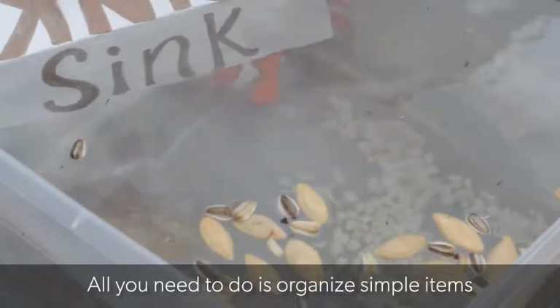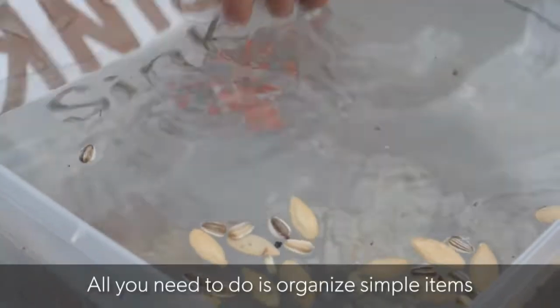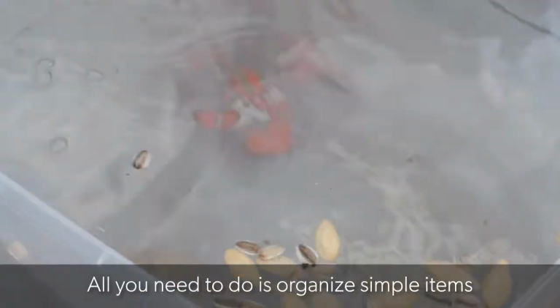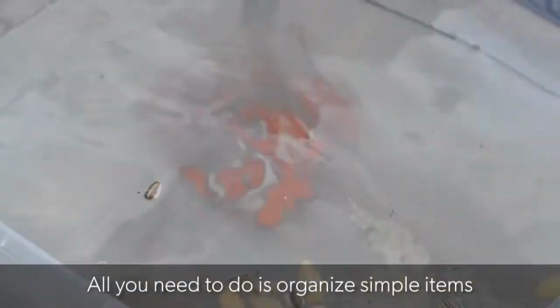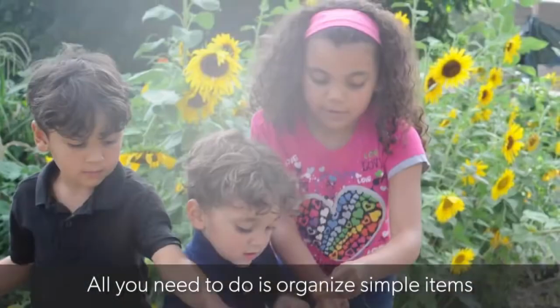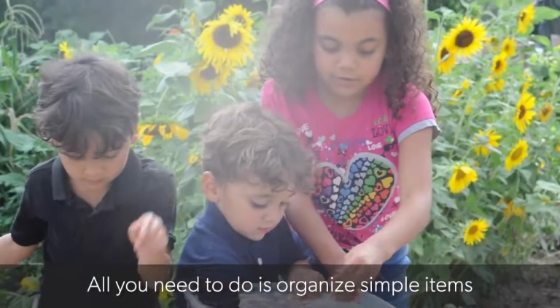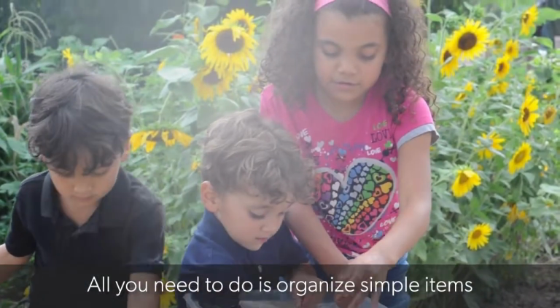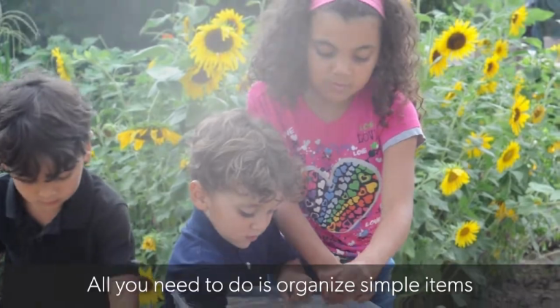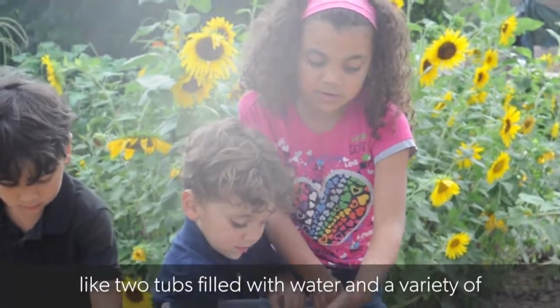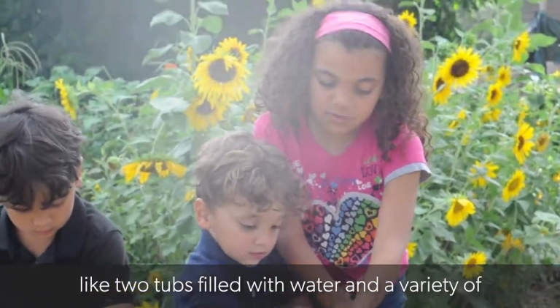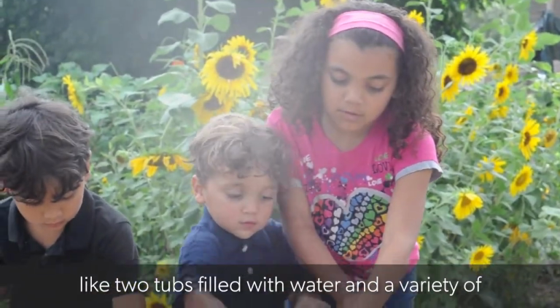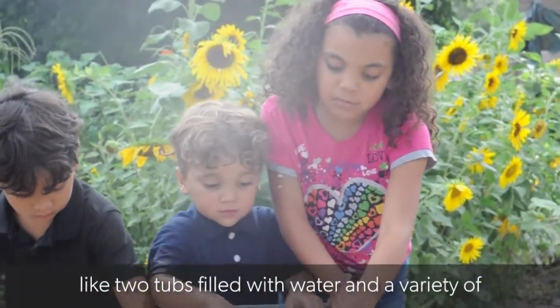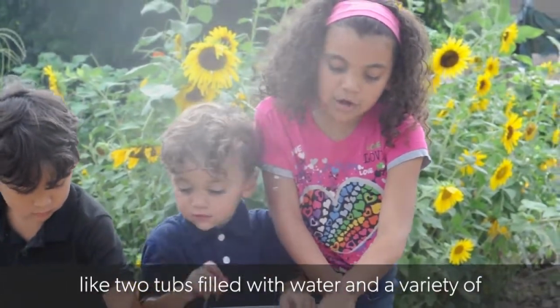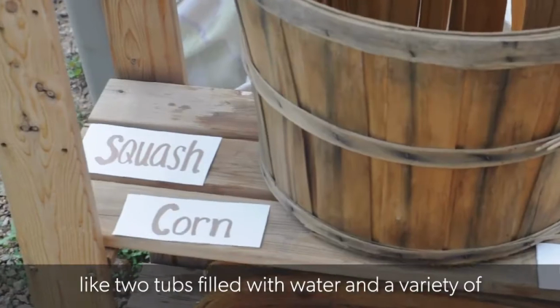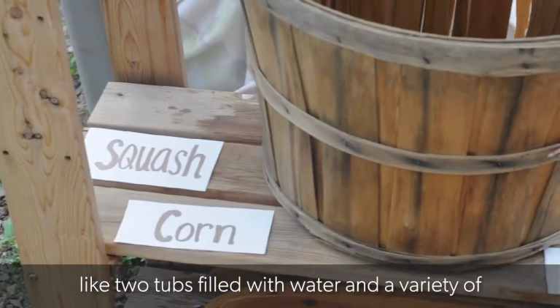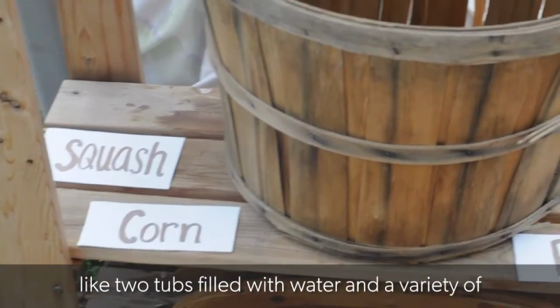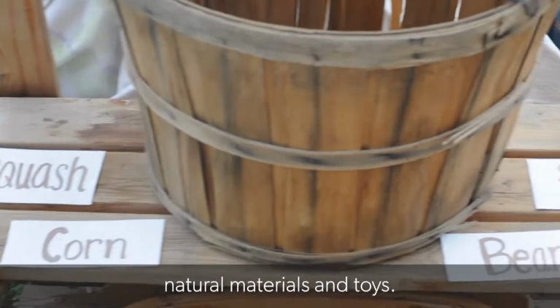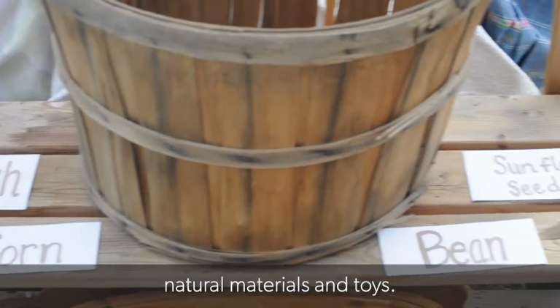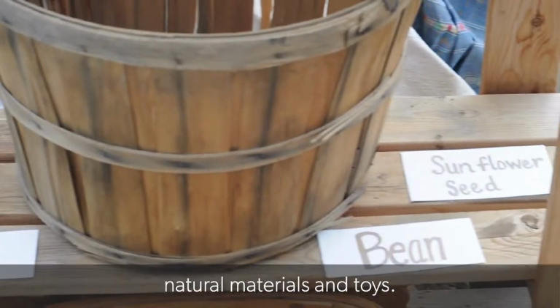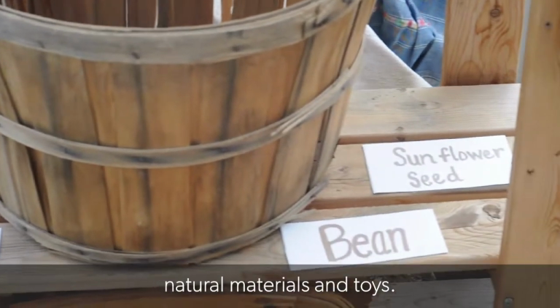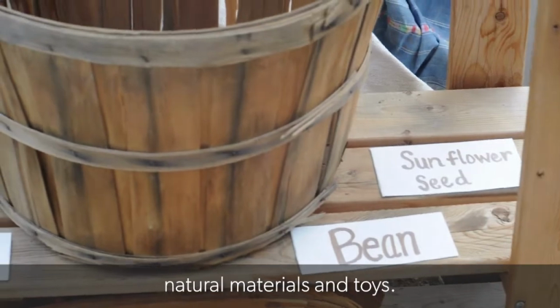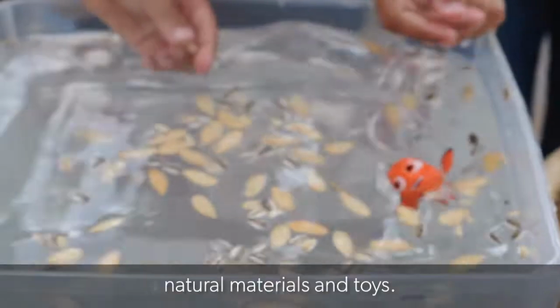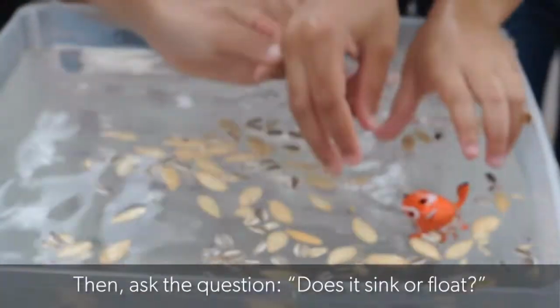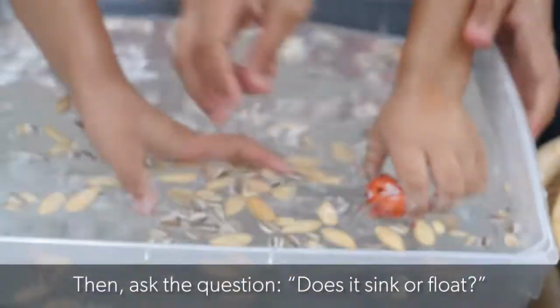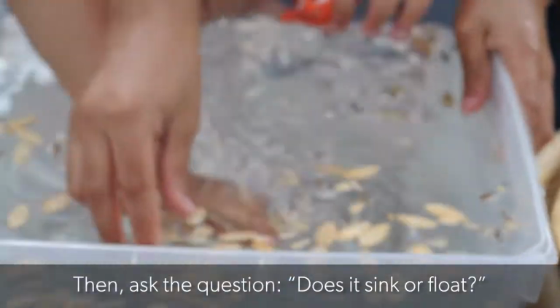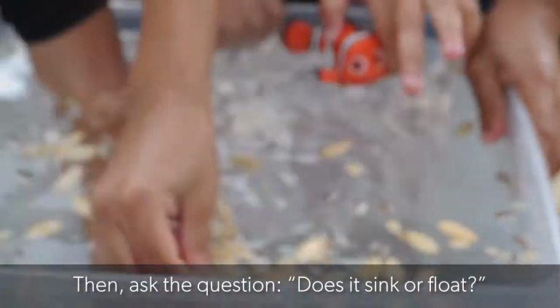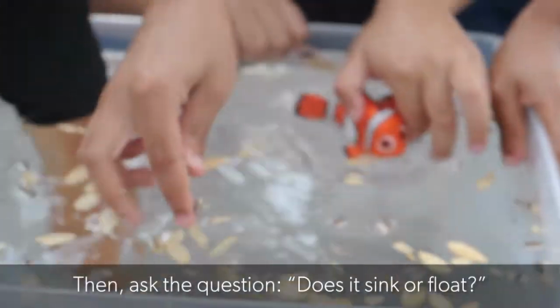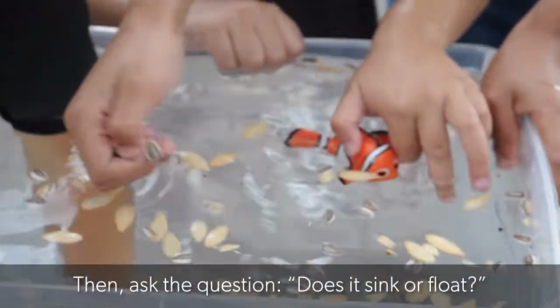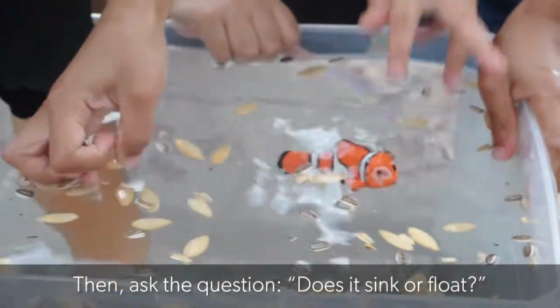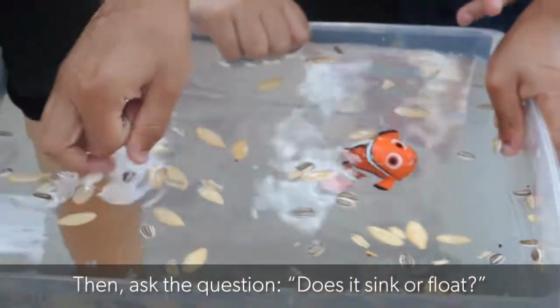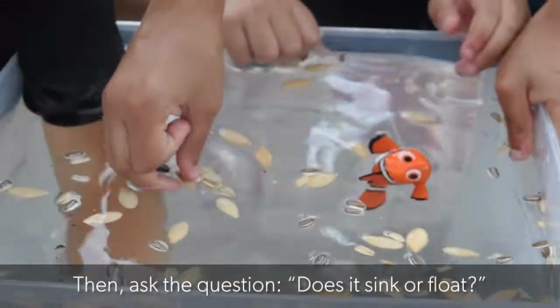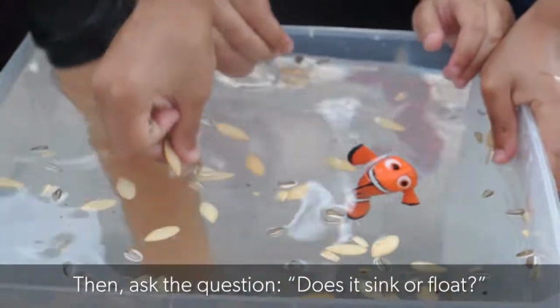All you need to do is organize simple items like two tubs filled with water and a variety of natural materials and toys. Then ask the question: does it sink or does it float?